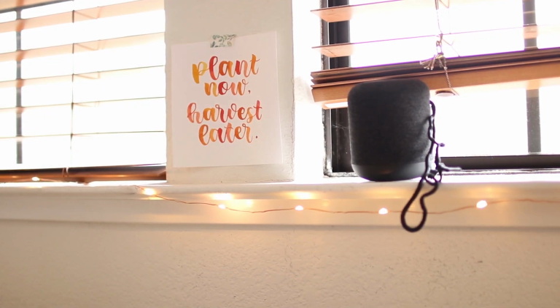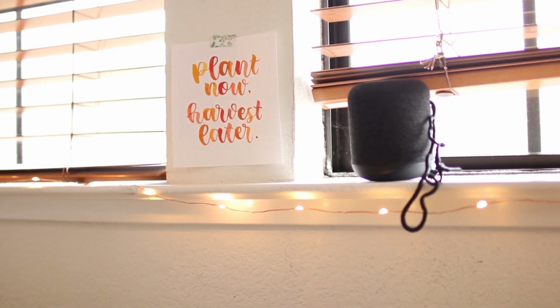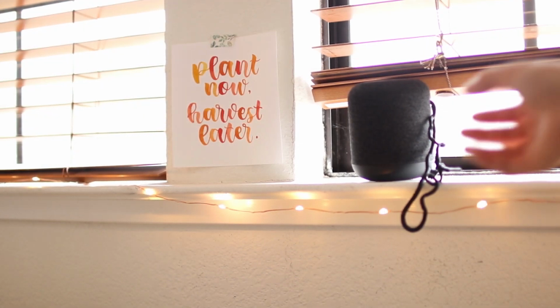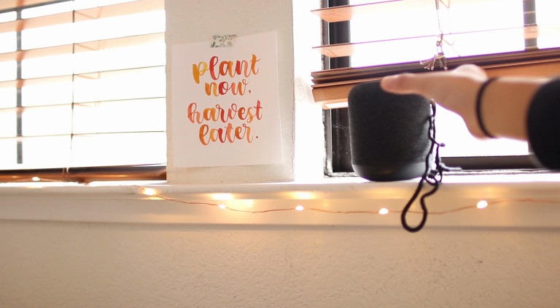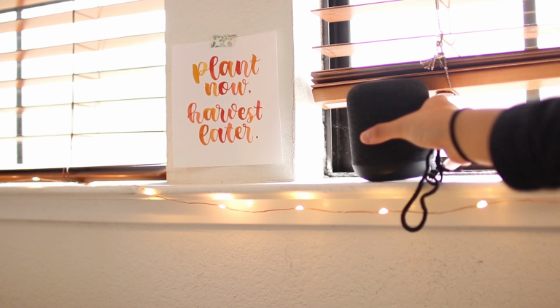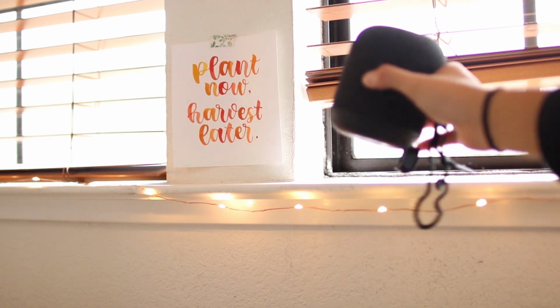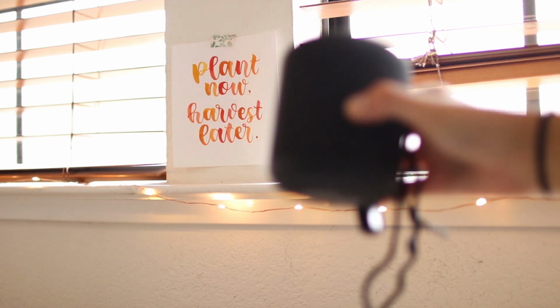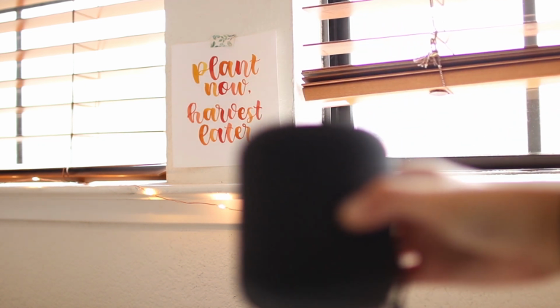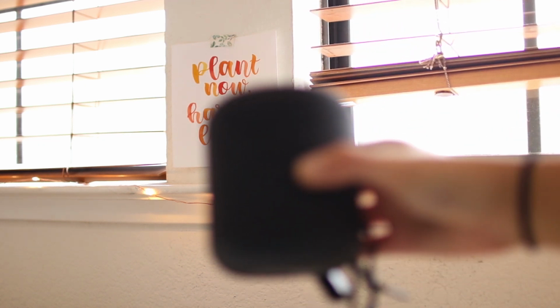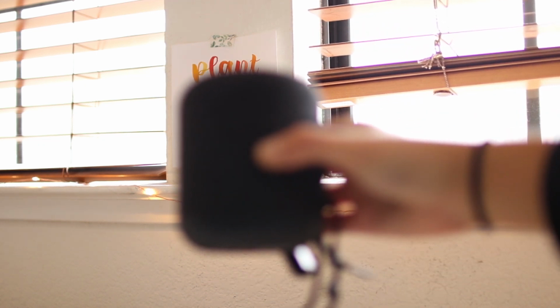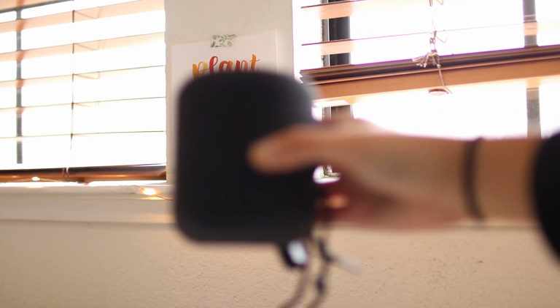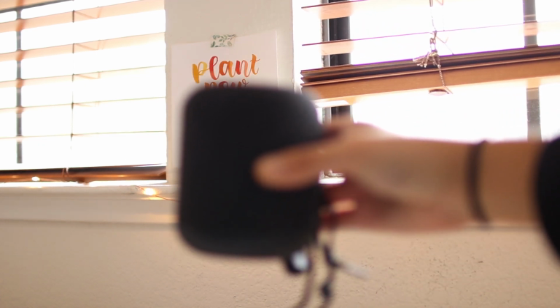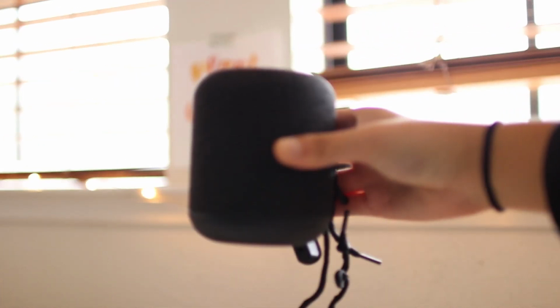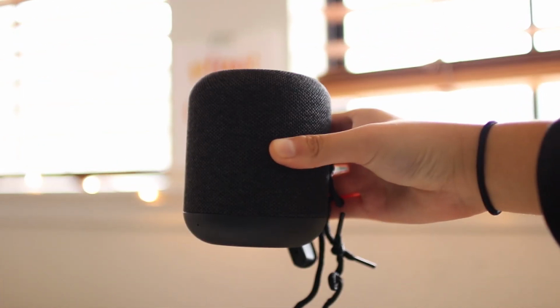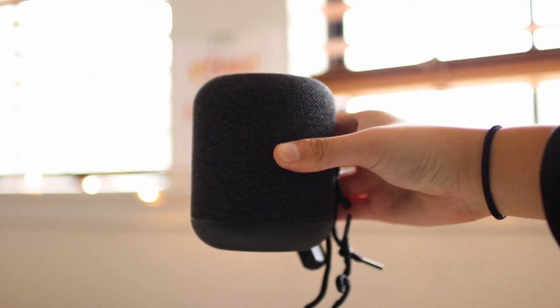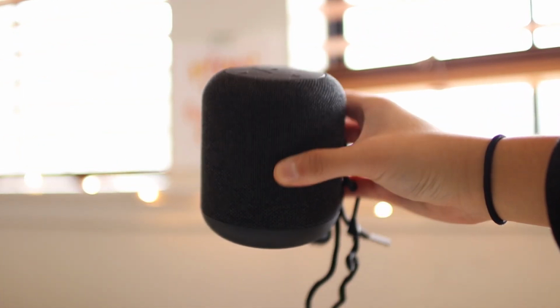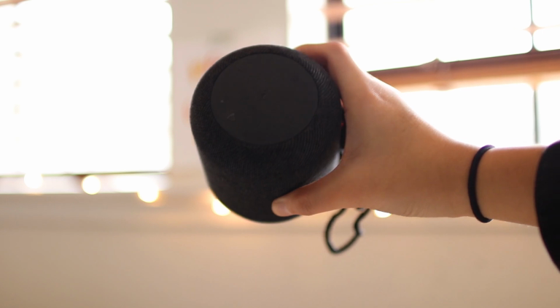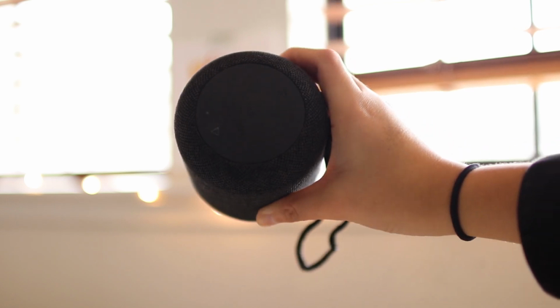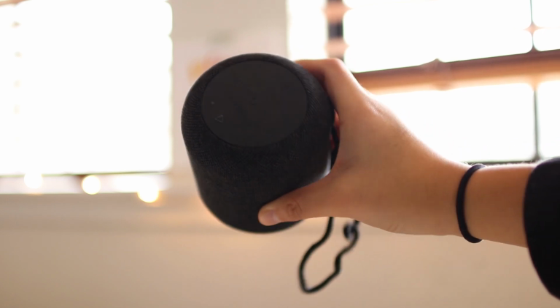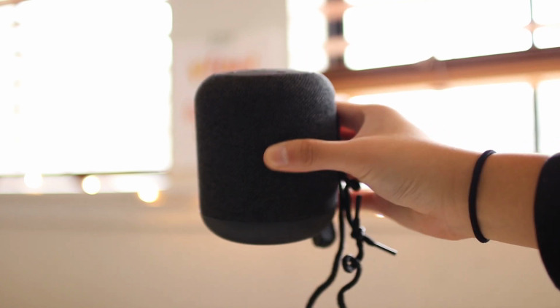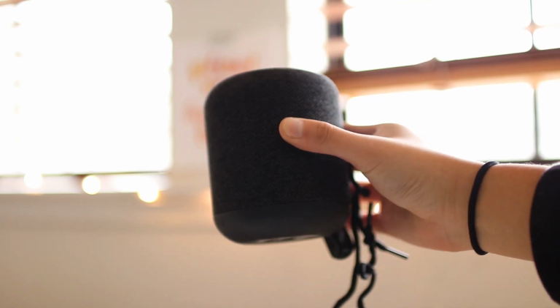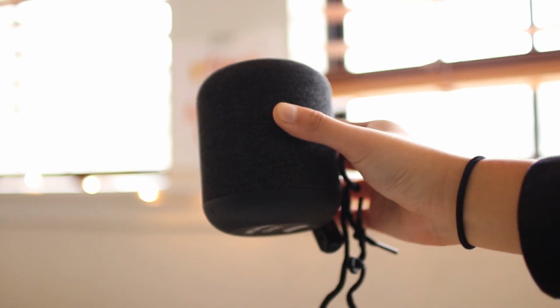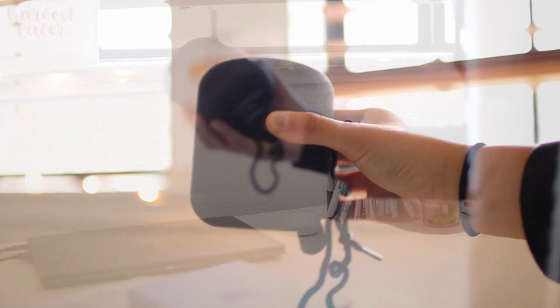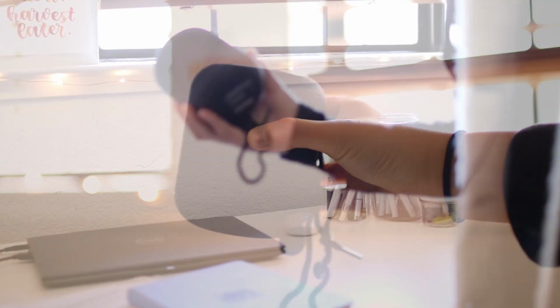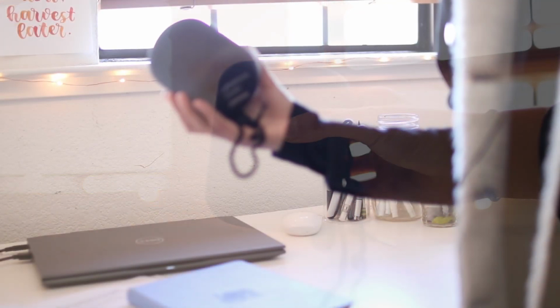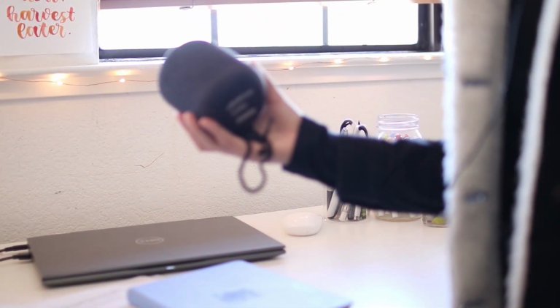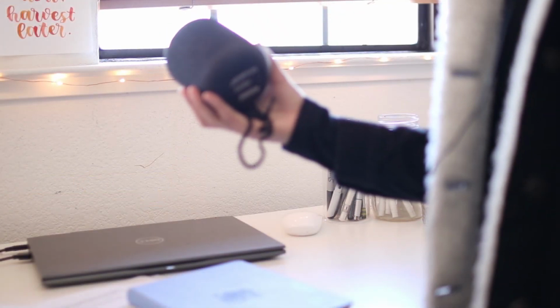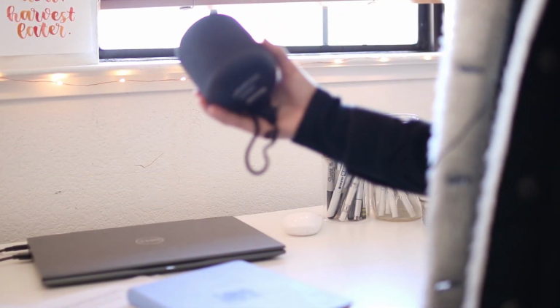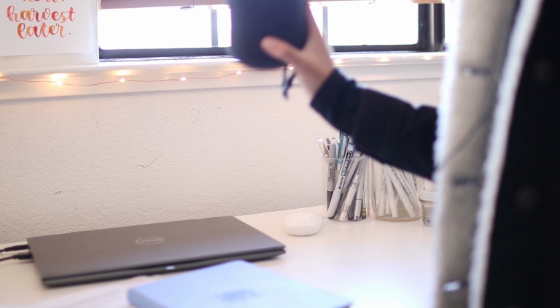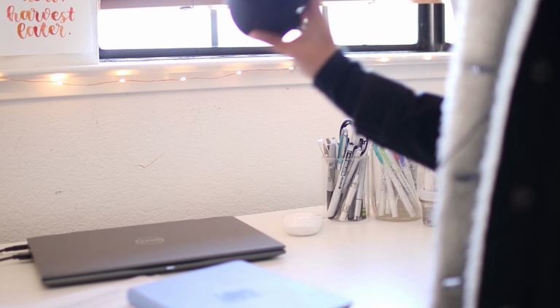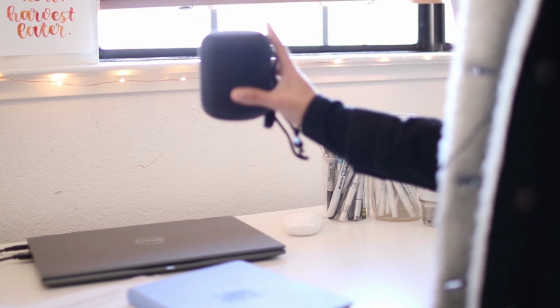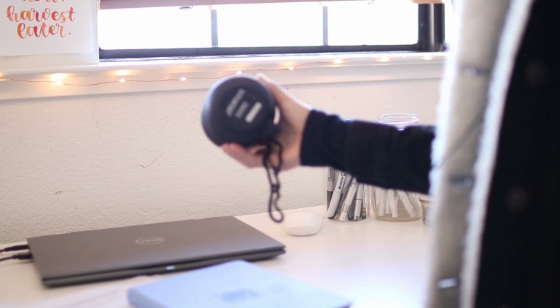Here resting on the windowsill, I have a Bluetooth speaker. I mostly use this for listening to music while I'm studying or listening to podcasts in the shower, since it is a waterproof speaker.